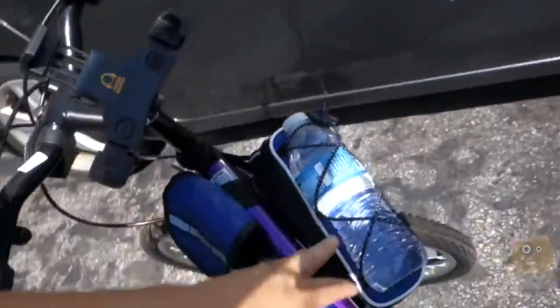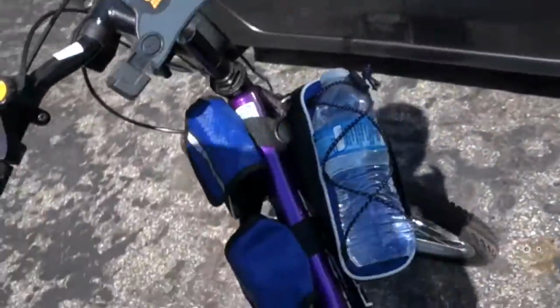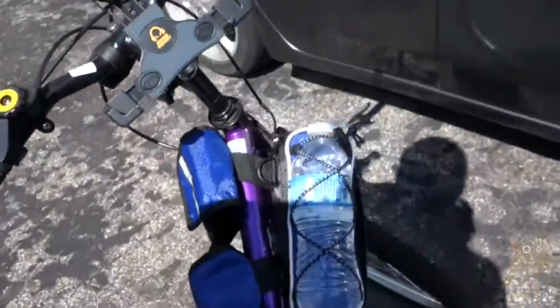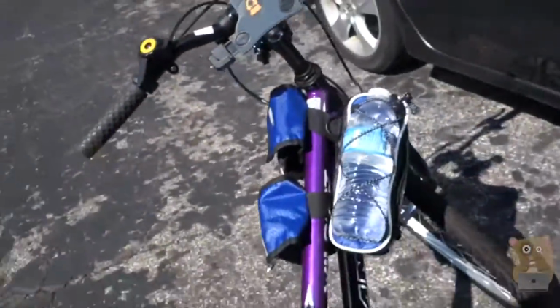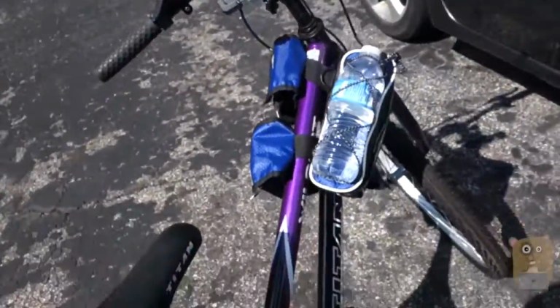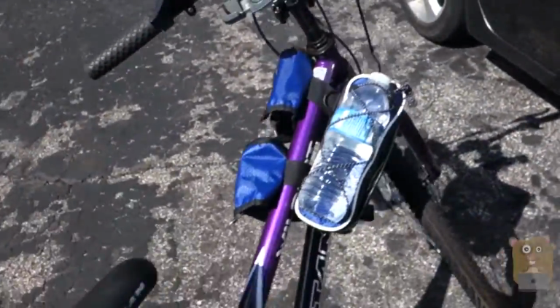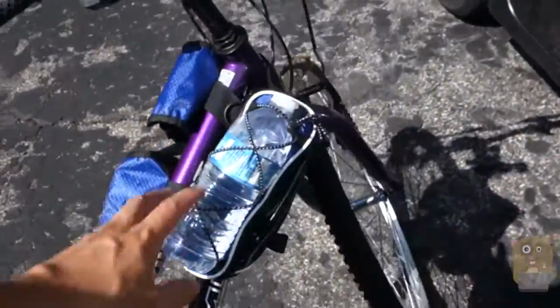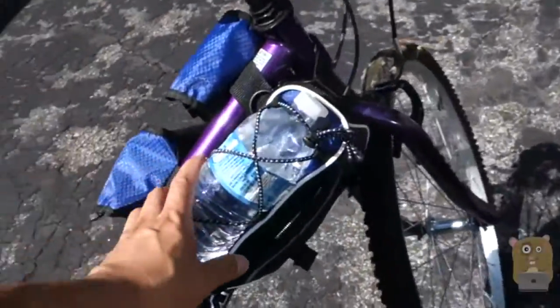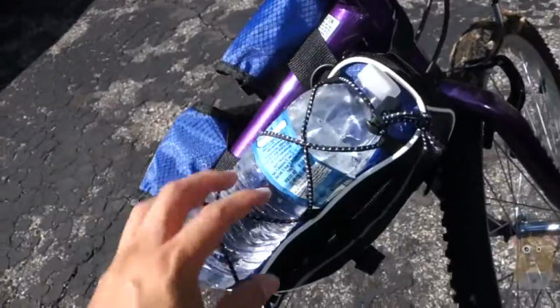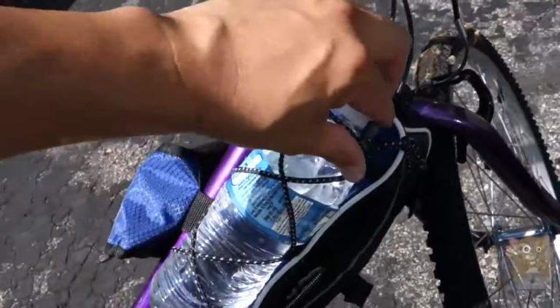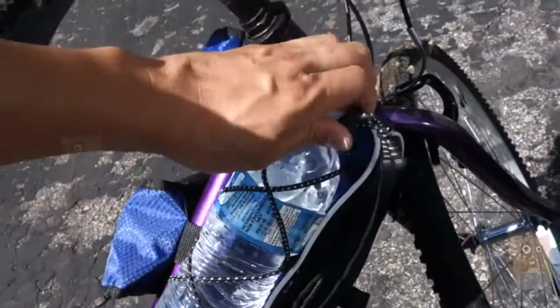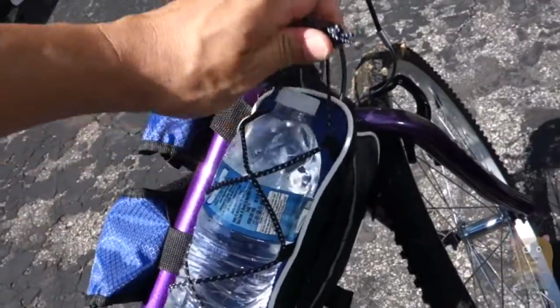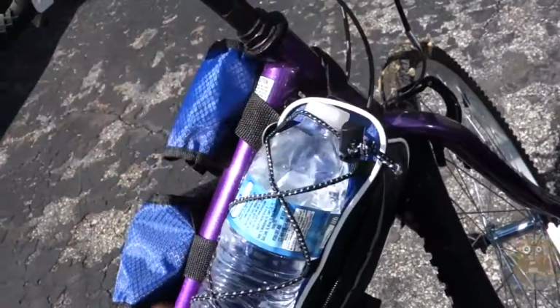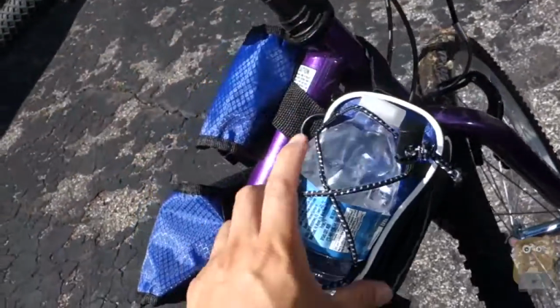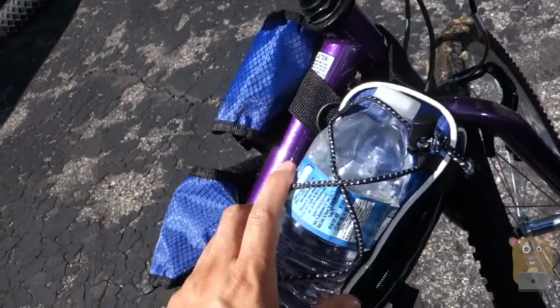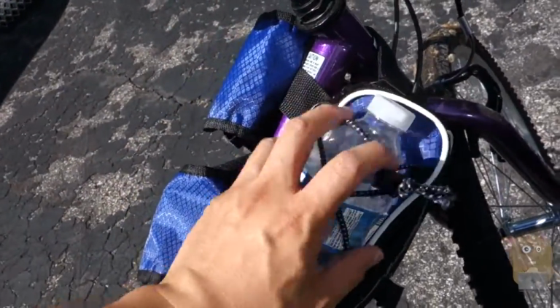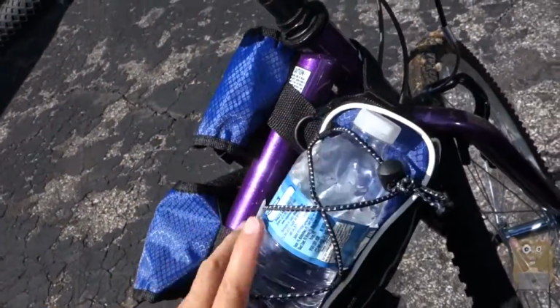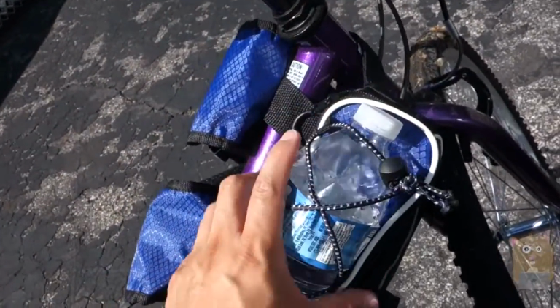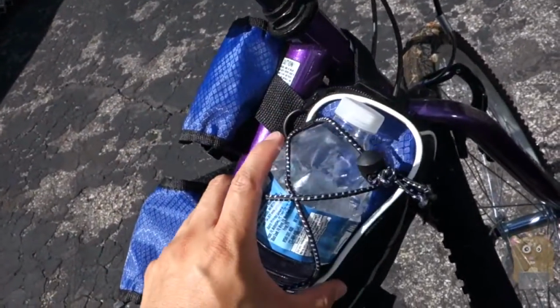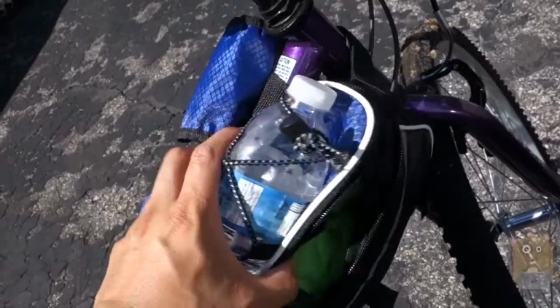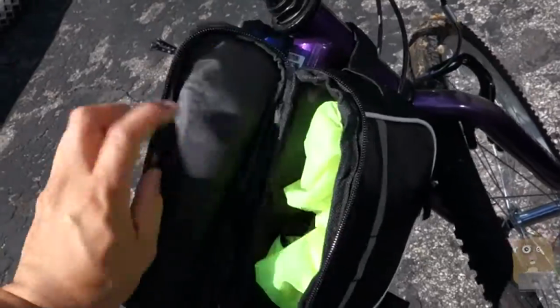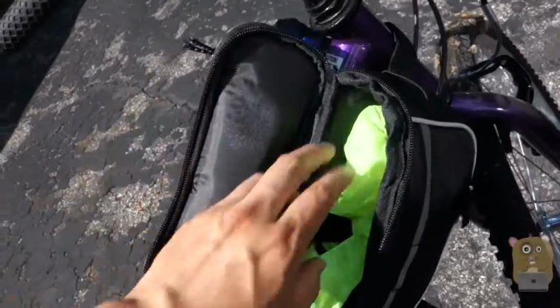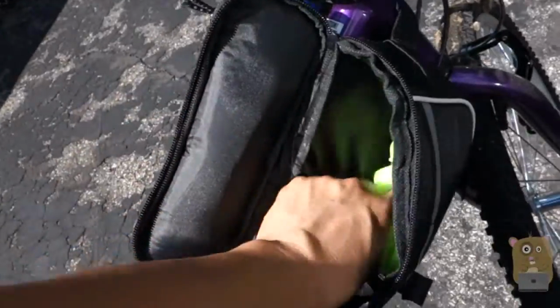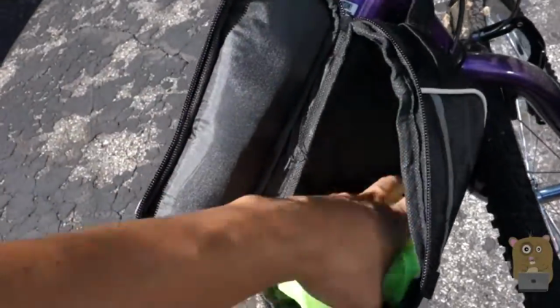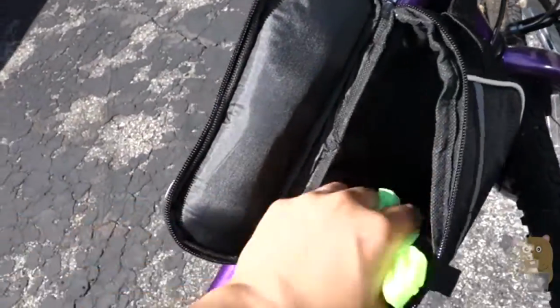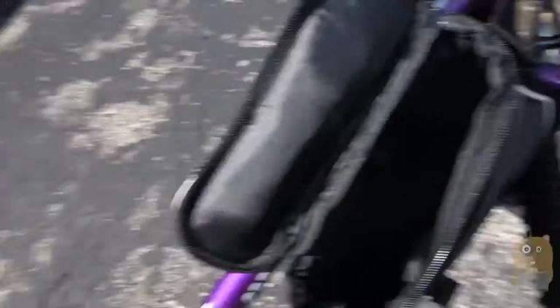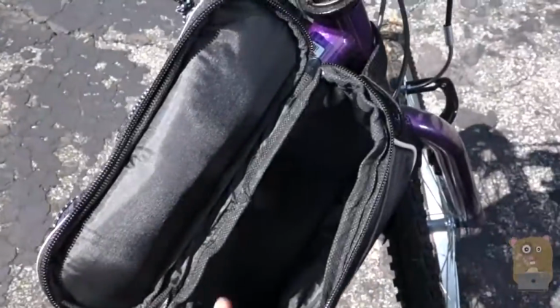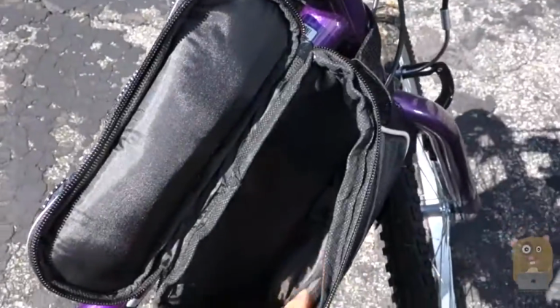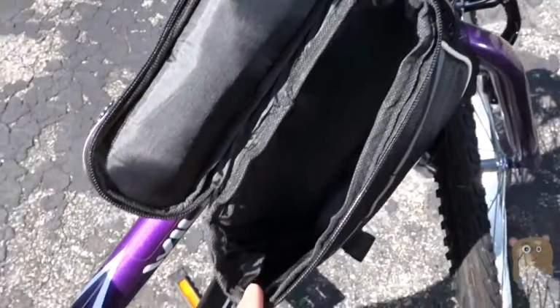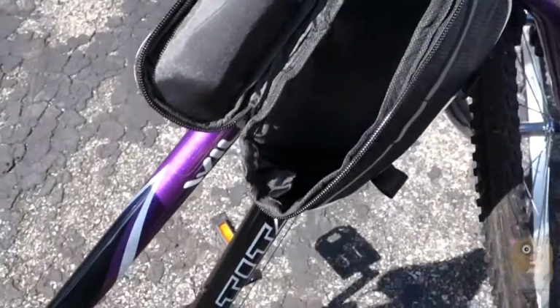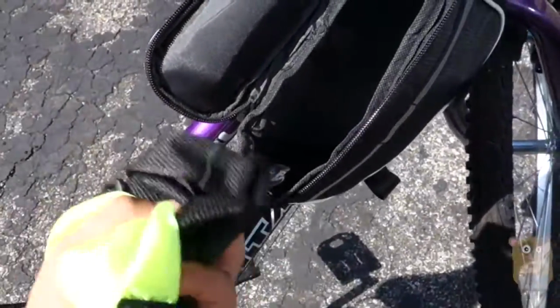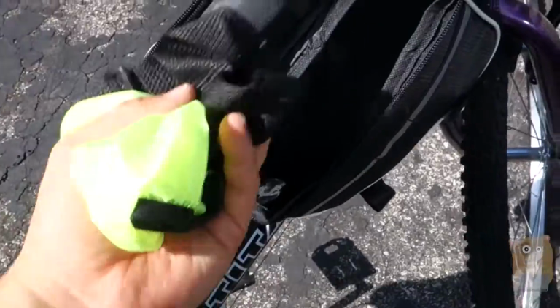I don't usually use a bottle of water because of the sun — I have my canteen. But I'll just place it here so I can show that I can place my water on this part over here. Inside, here's the main compartment, where I can place other items, snacks if I want to.